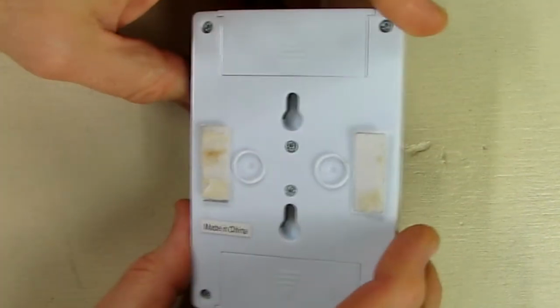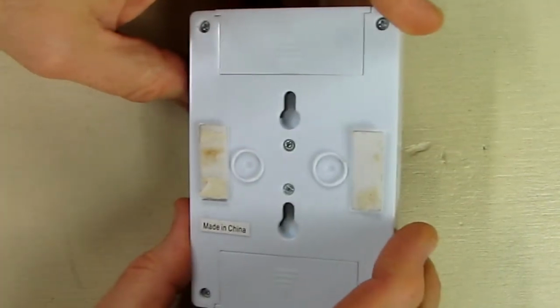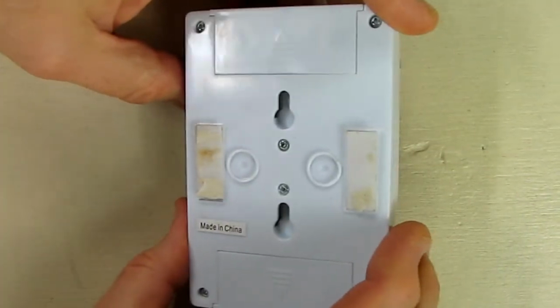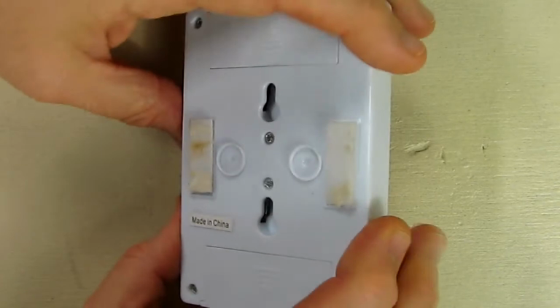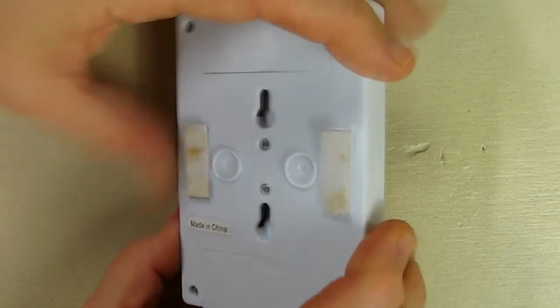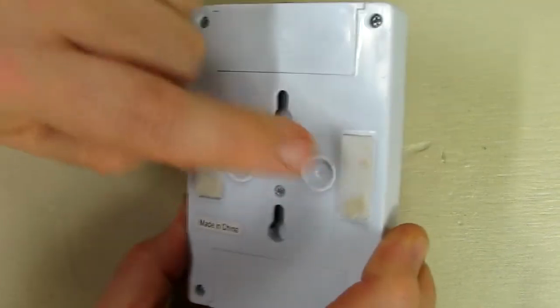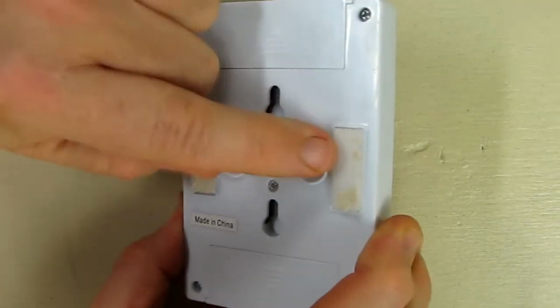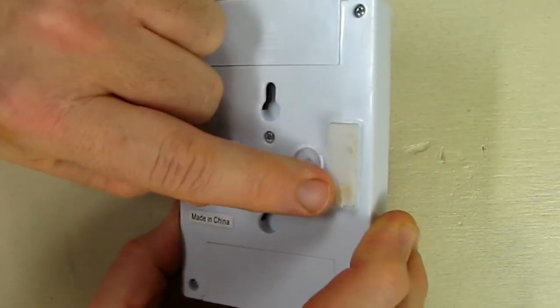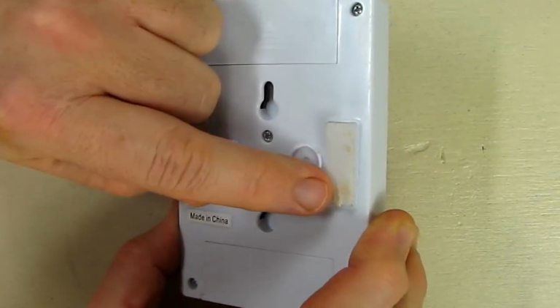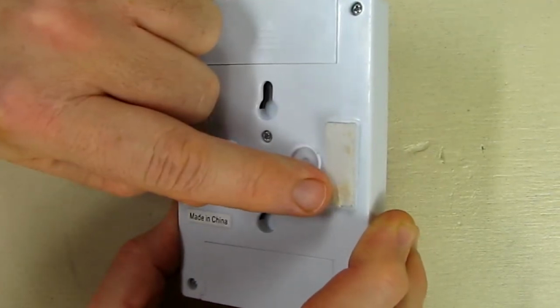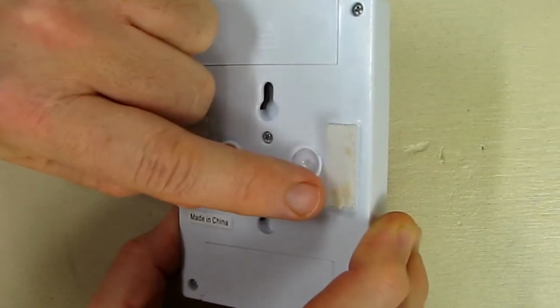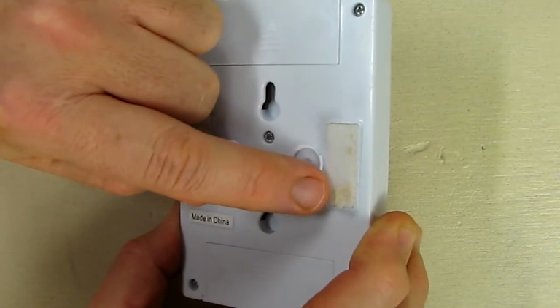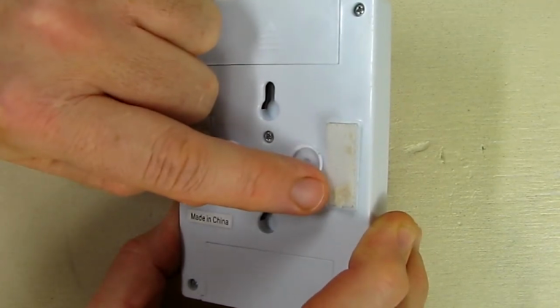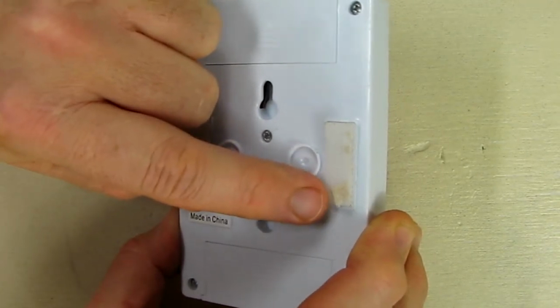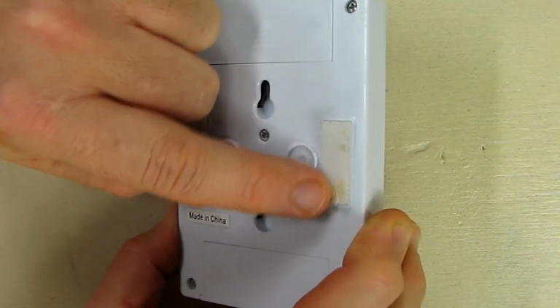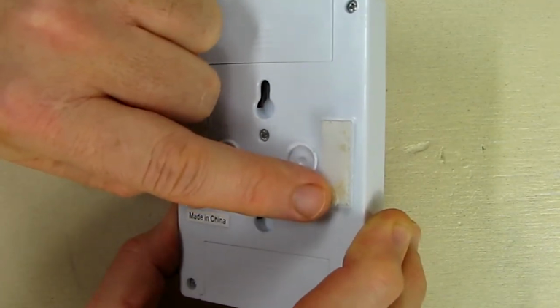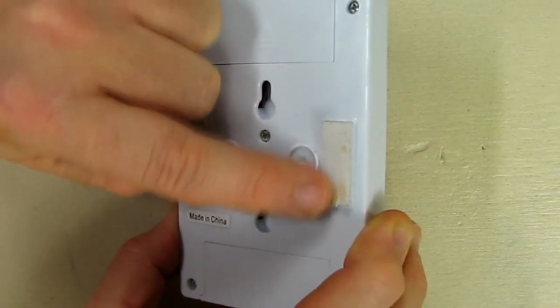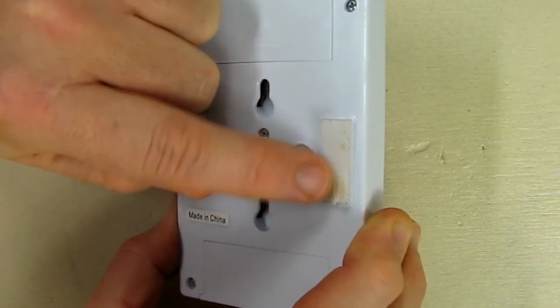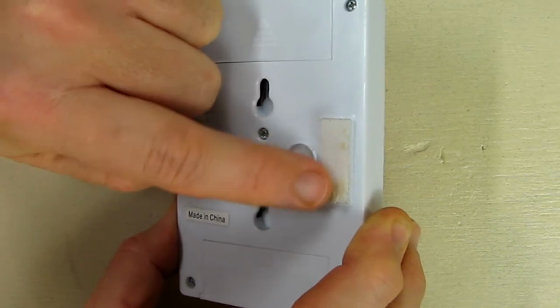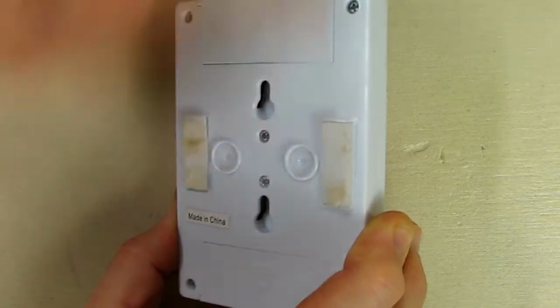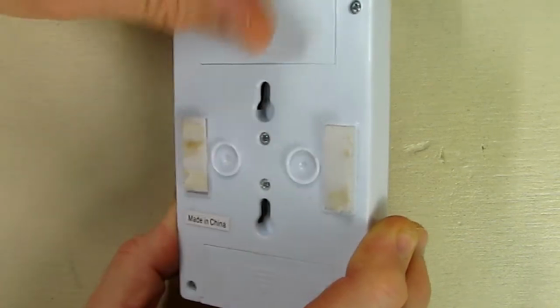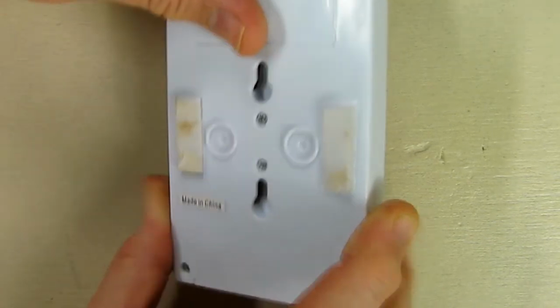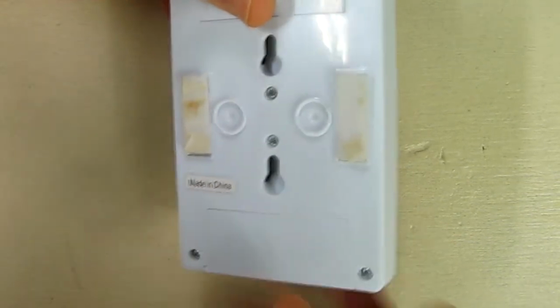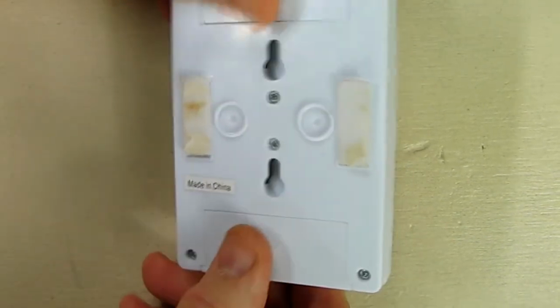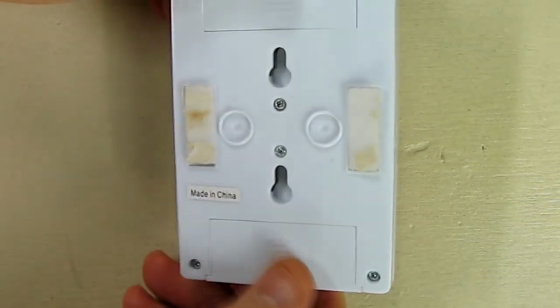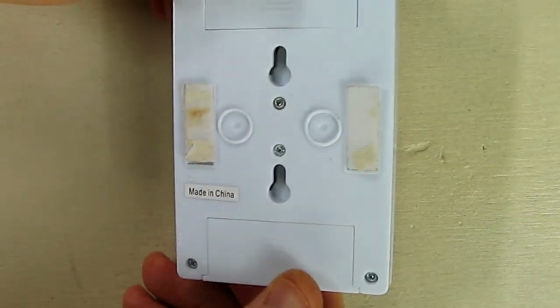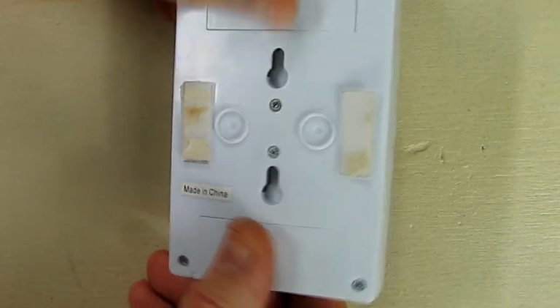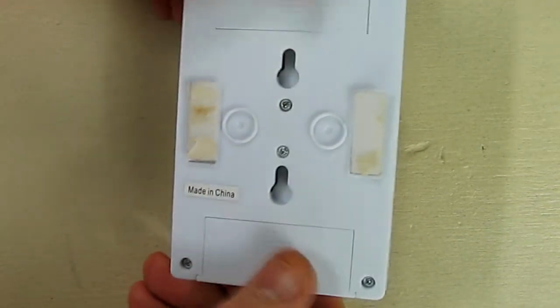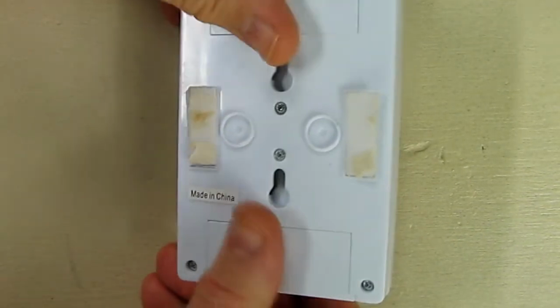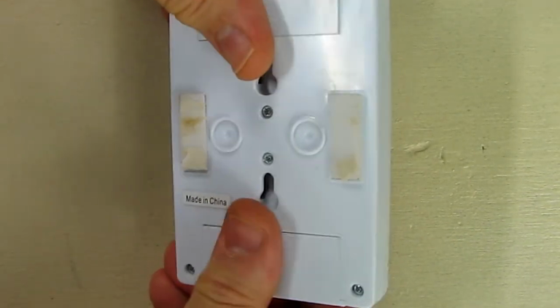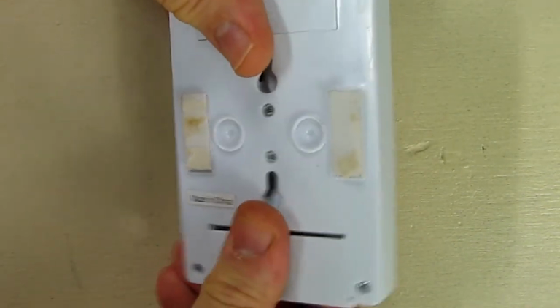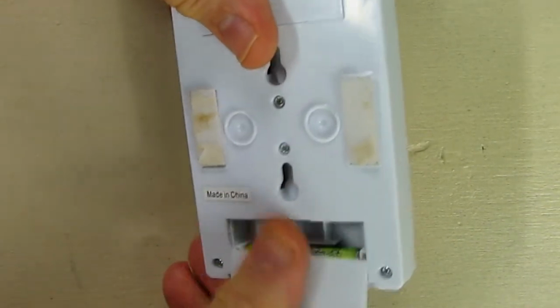The velcro will pull your drywall off if you try to remove it — as you can see right there, there's some drywall paper from me doing just that very thing.